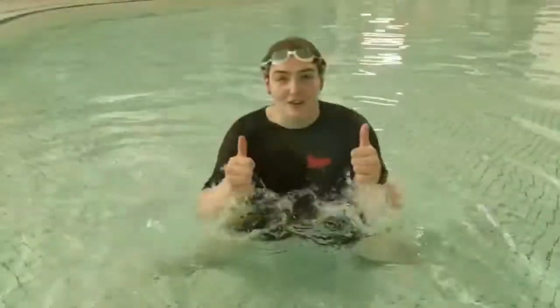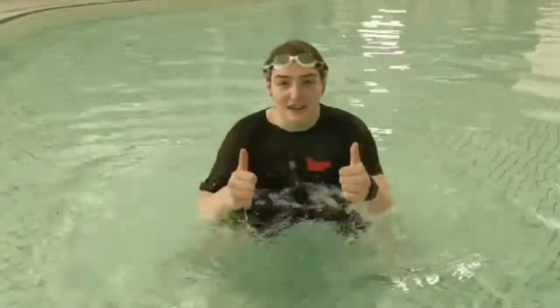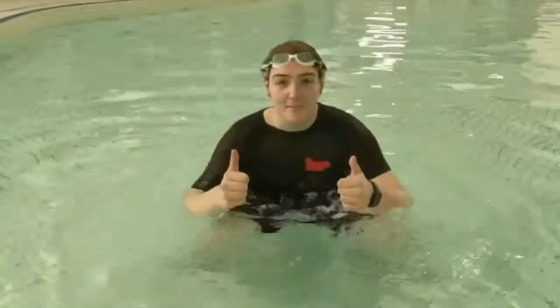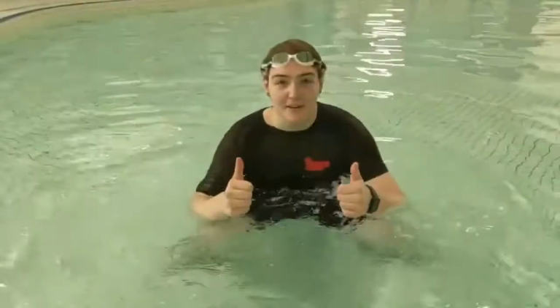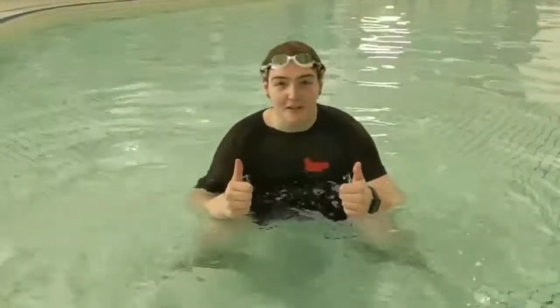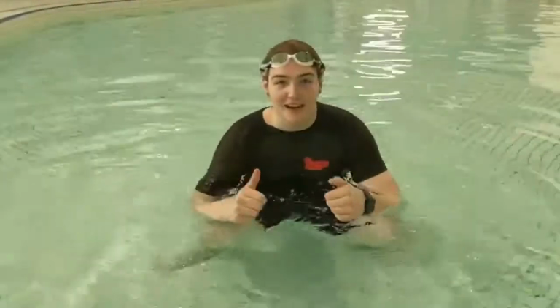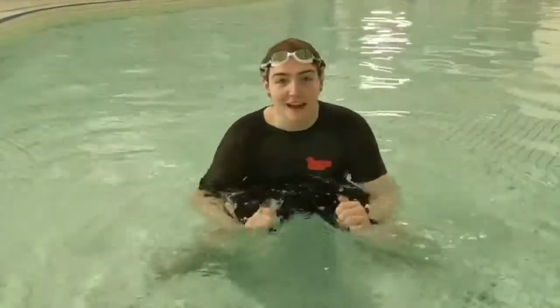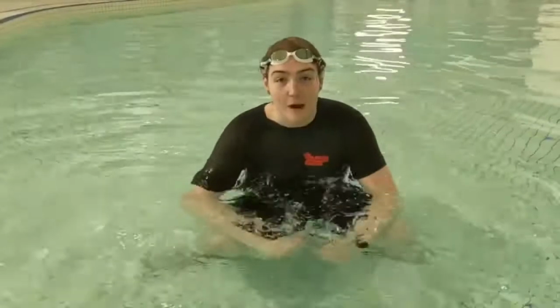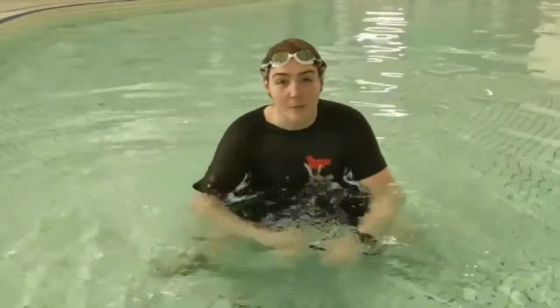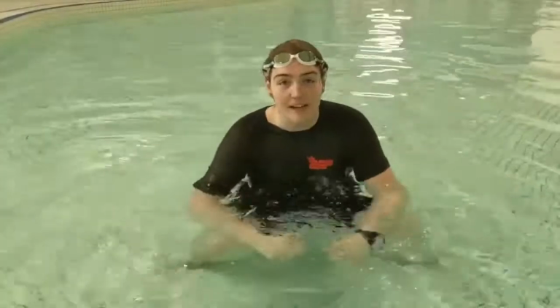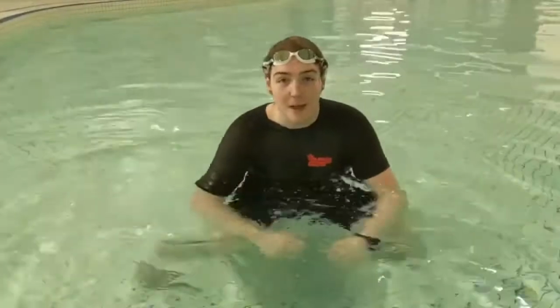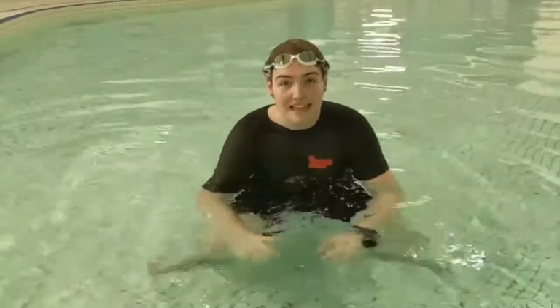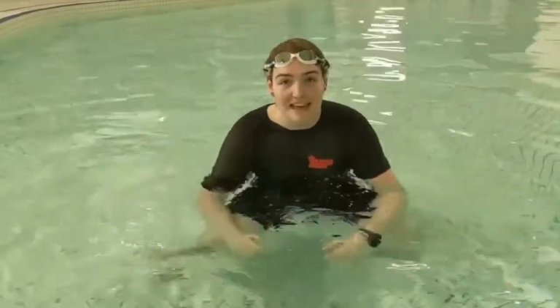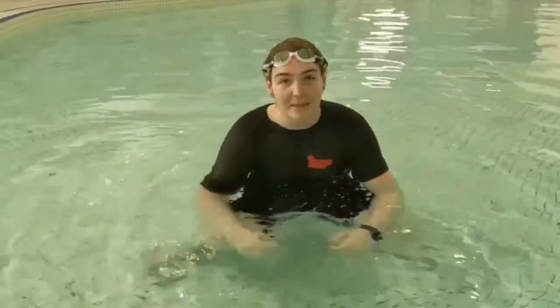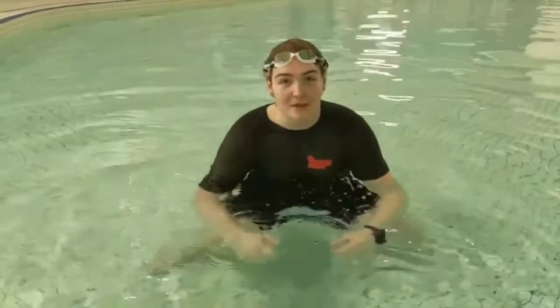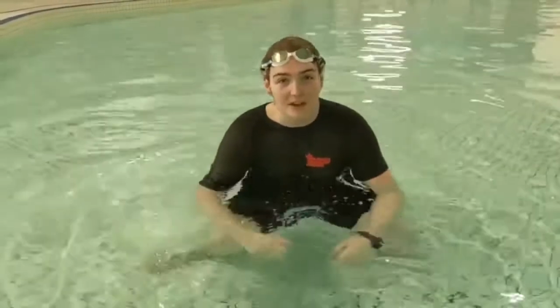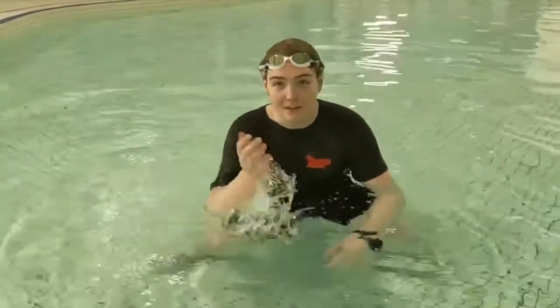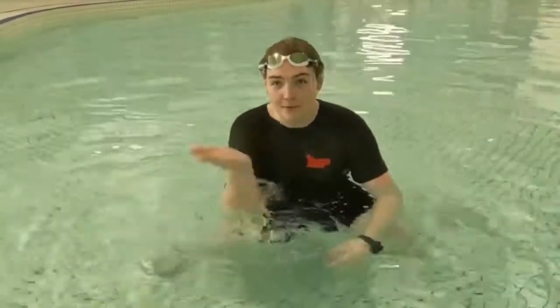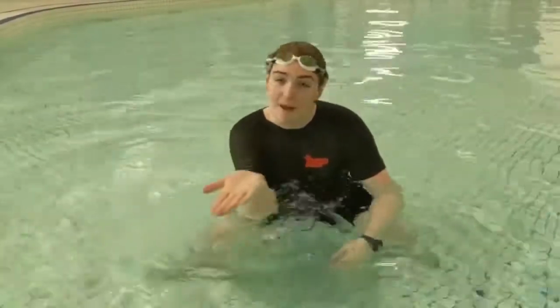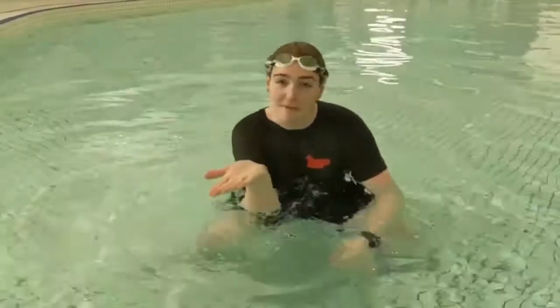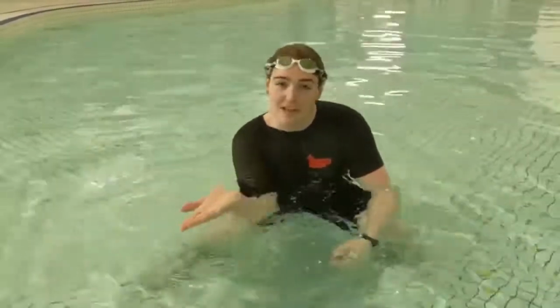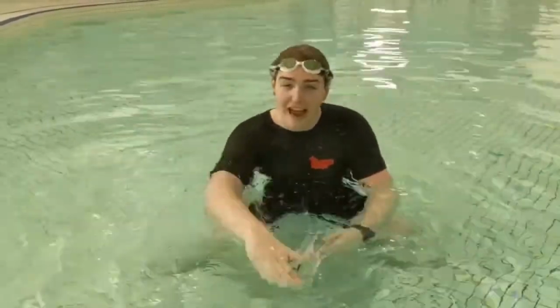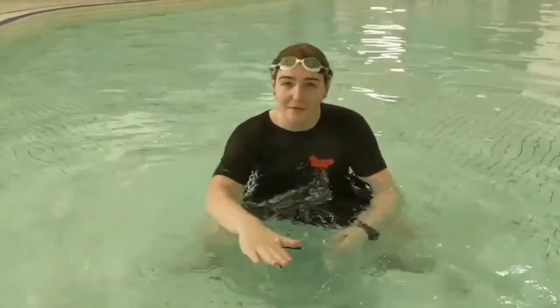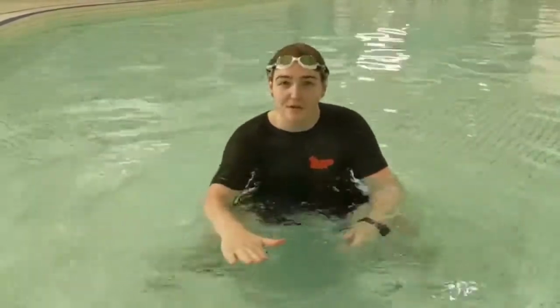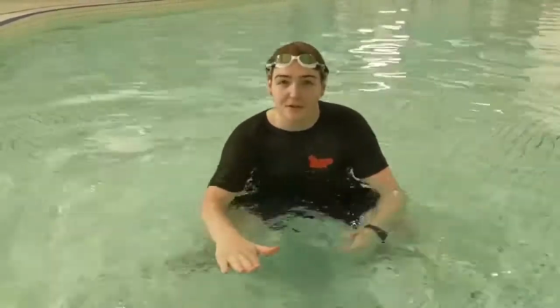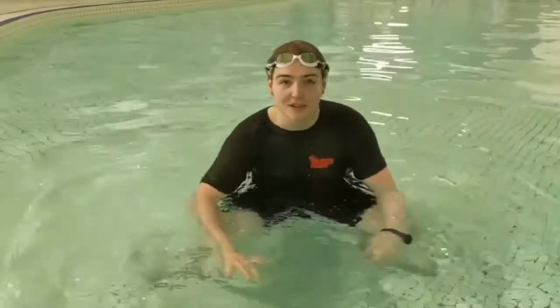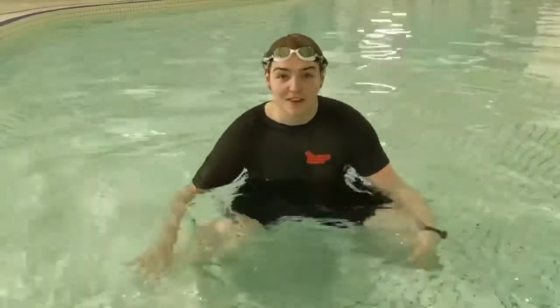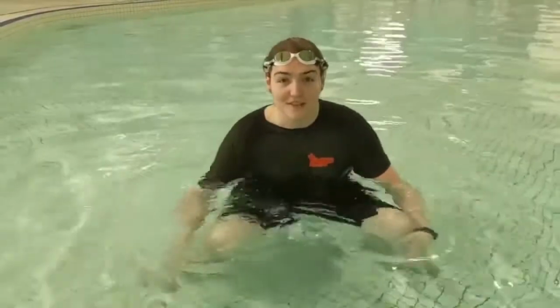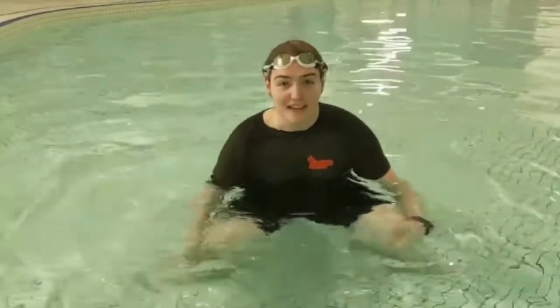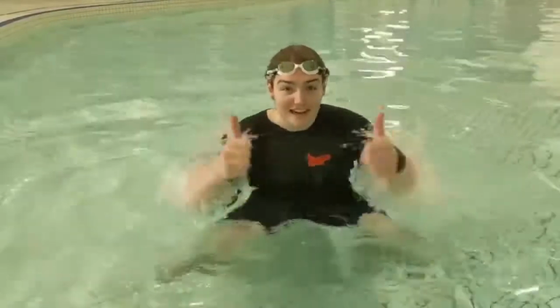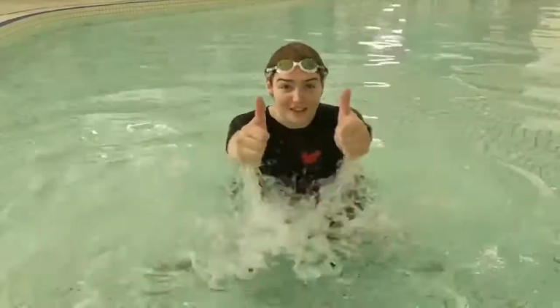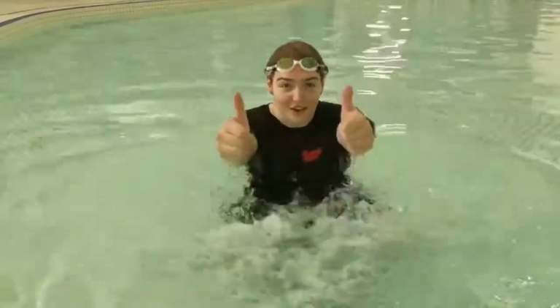Great job doing your floats guys. Now we're going to play the pancake game. We're going to flip between our back floats and our front floats. You guys ready? Let's go!